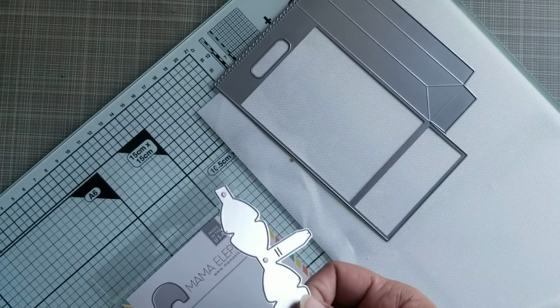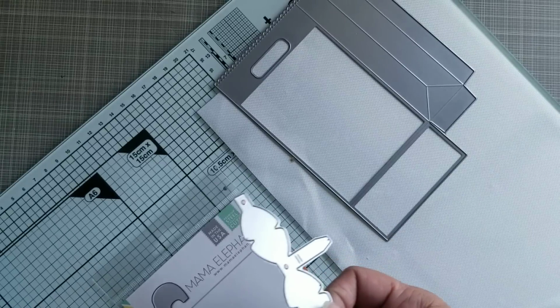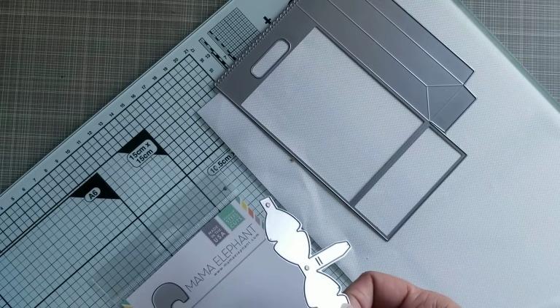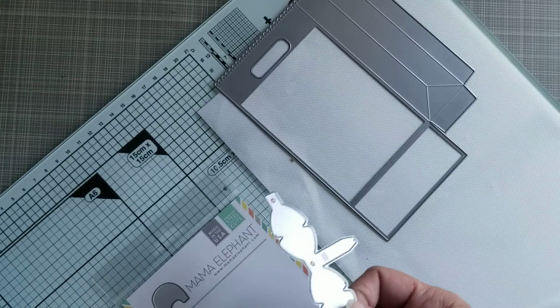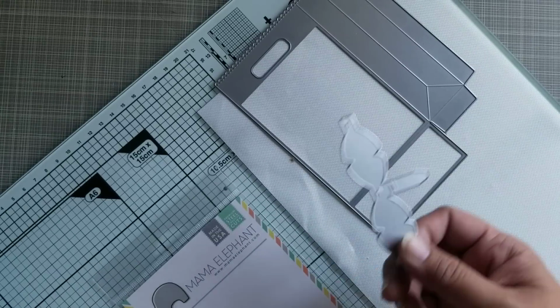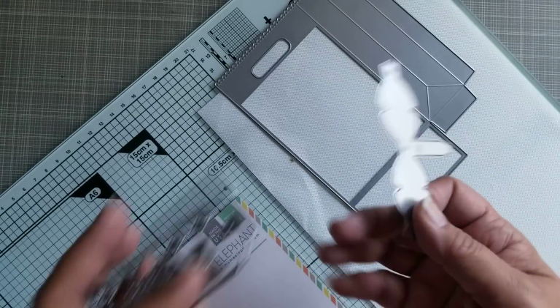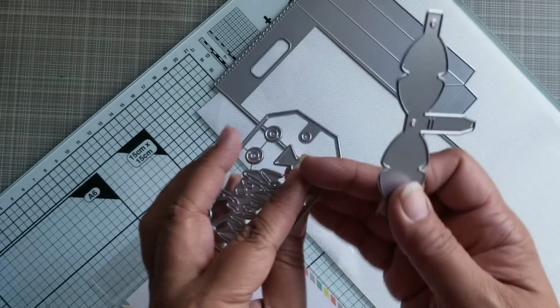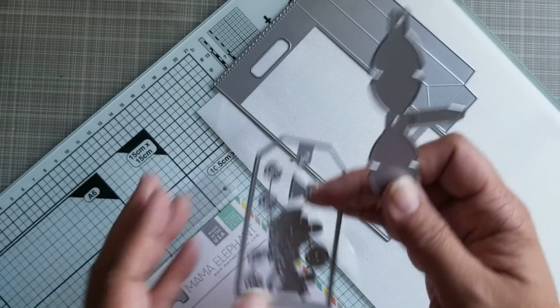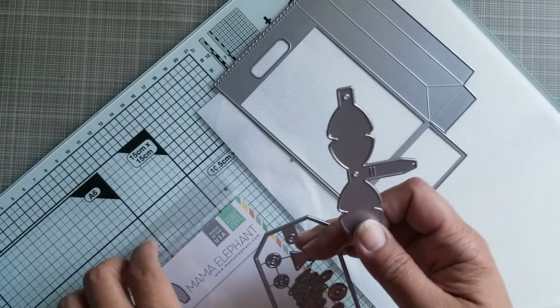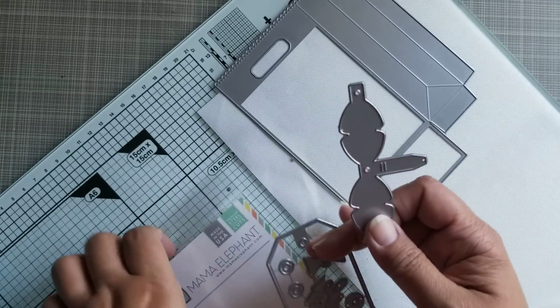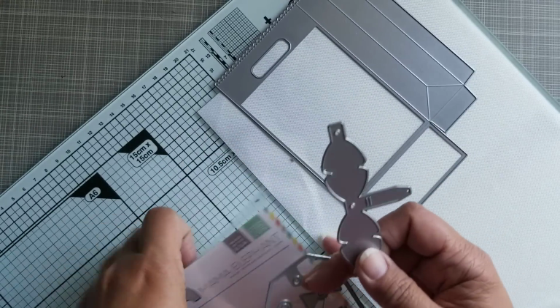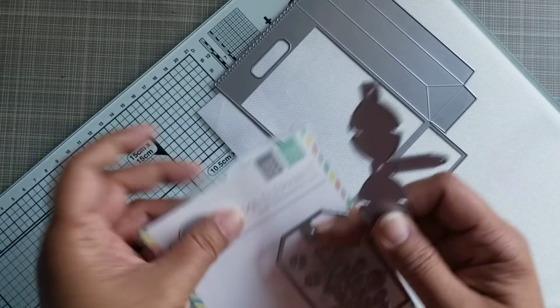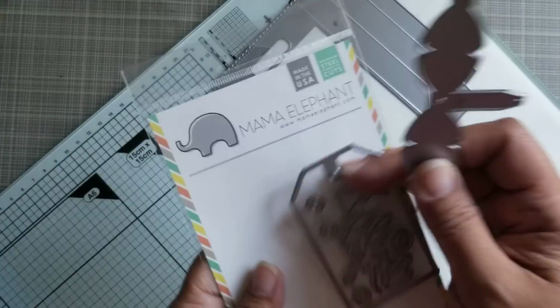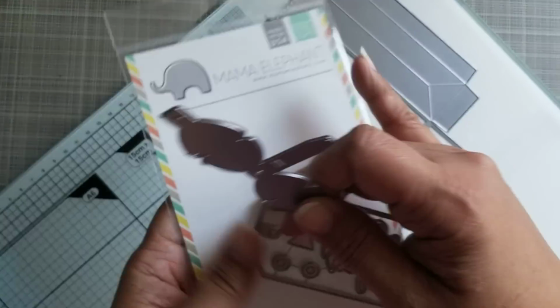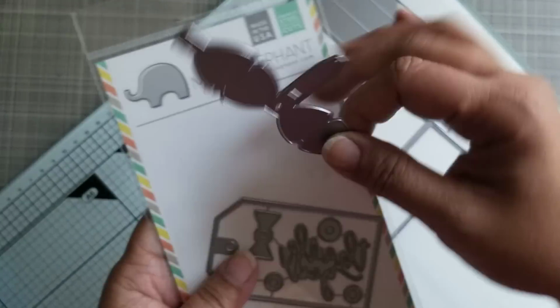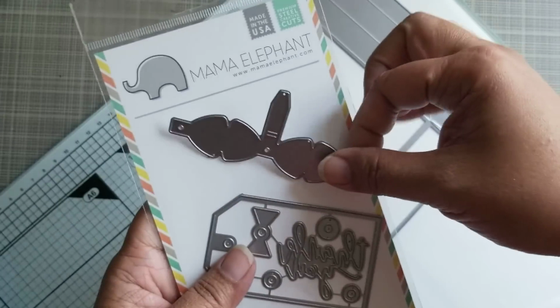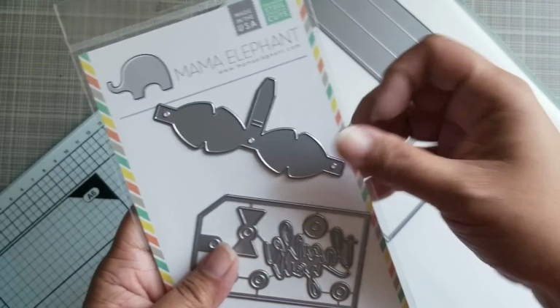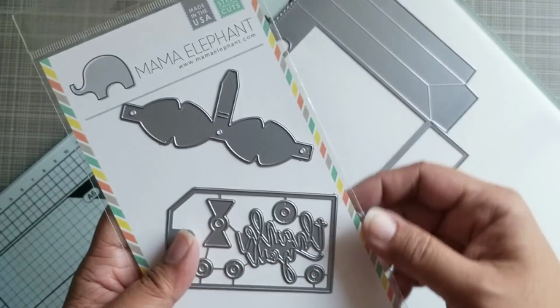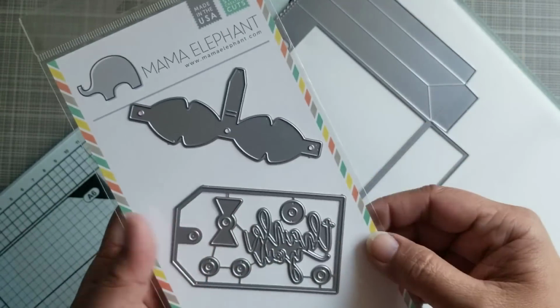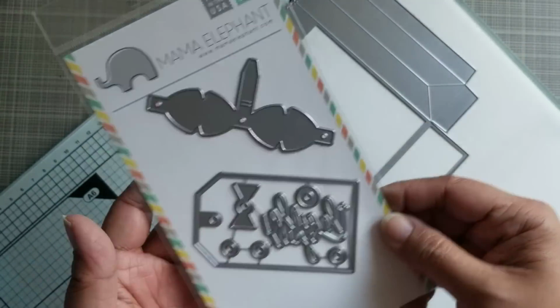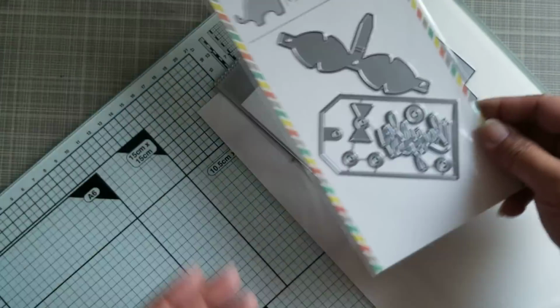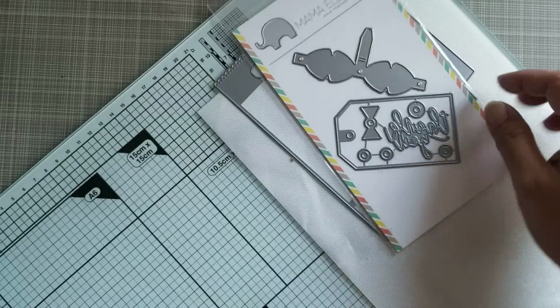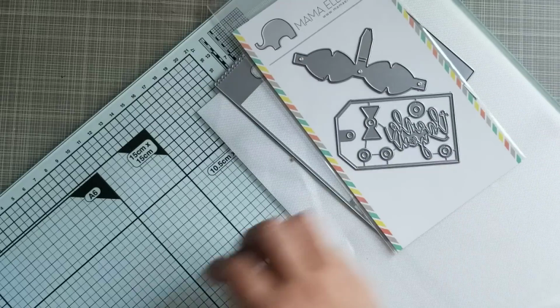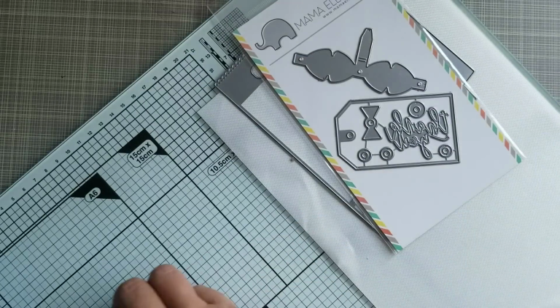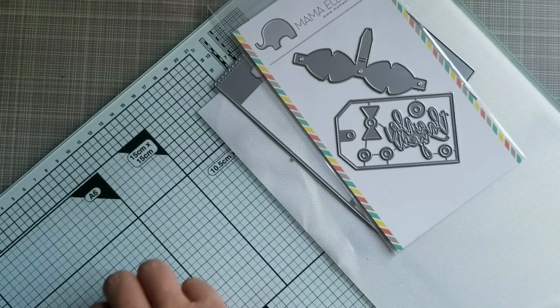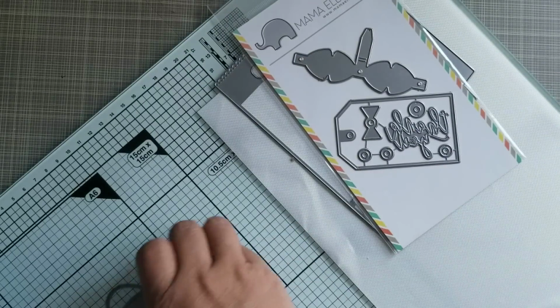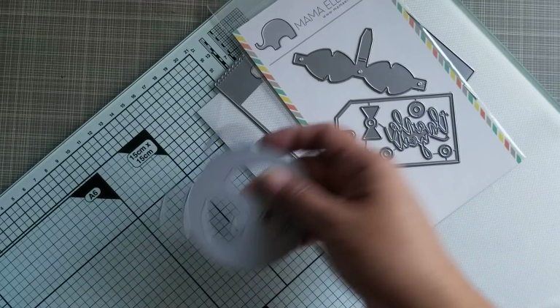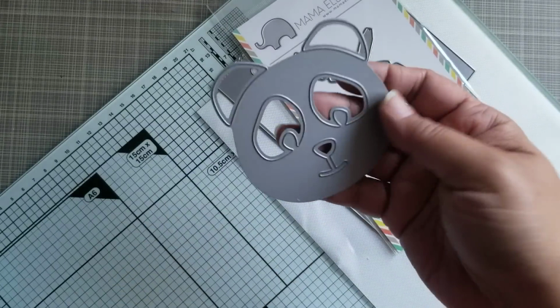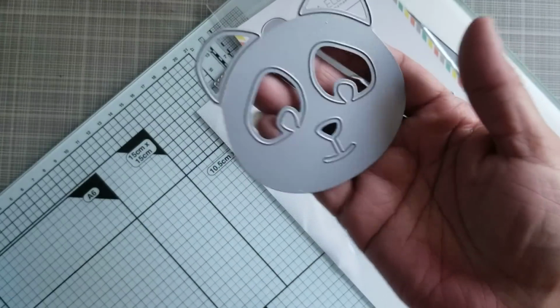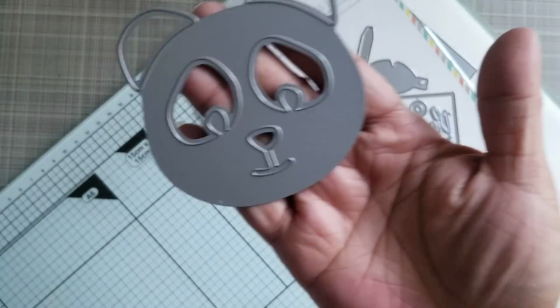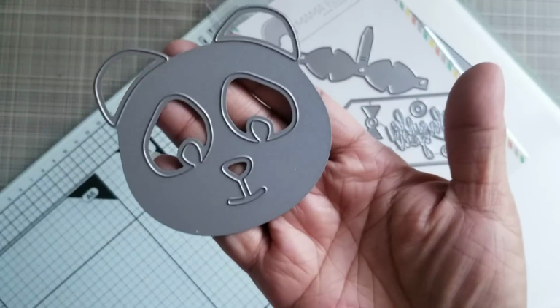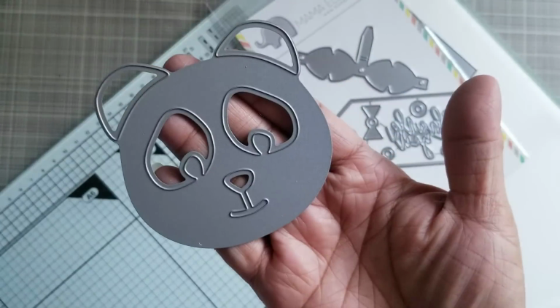It goes along with a set that looks like this. It's got a tag and a bow. And then my Neat and Tangled panda head.